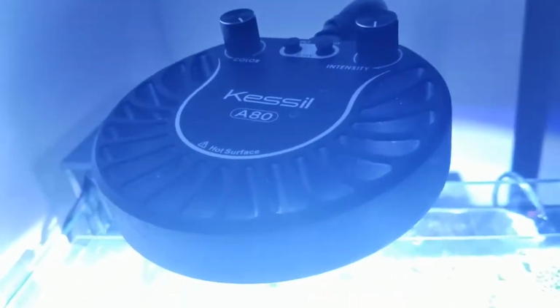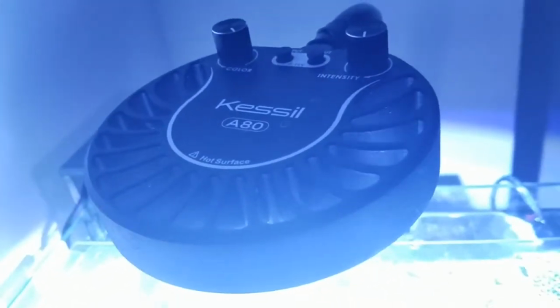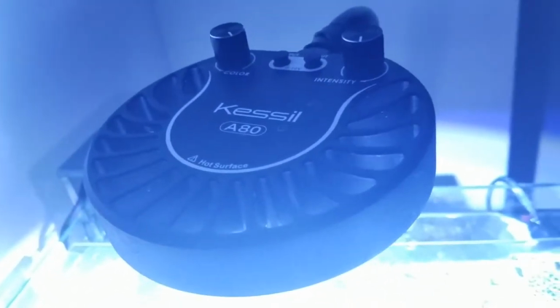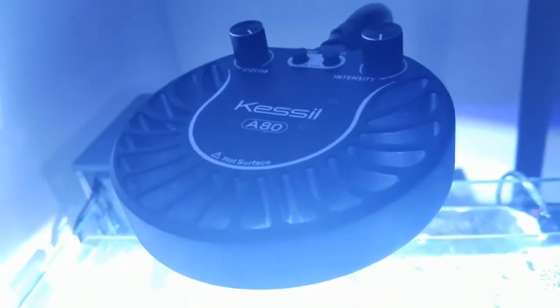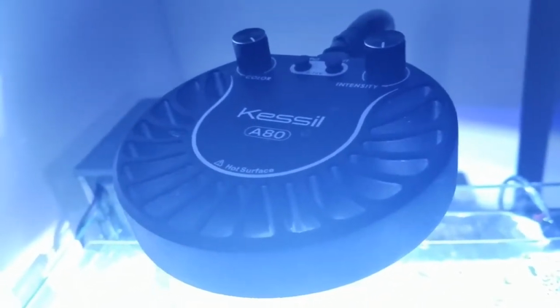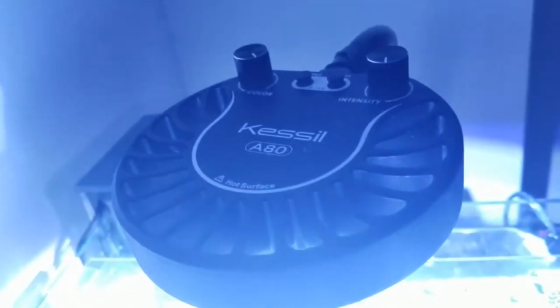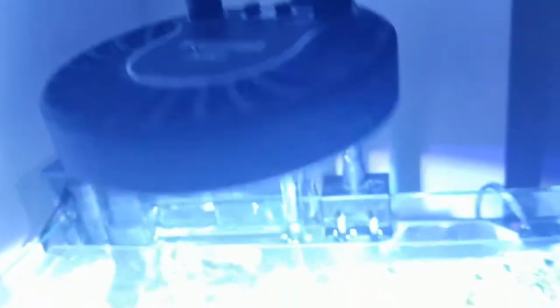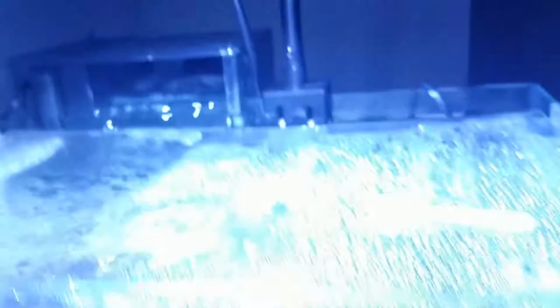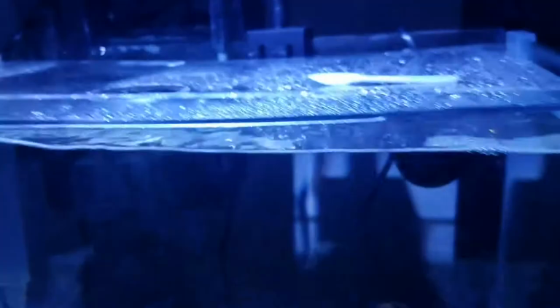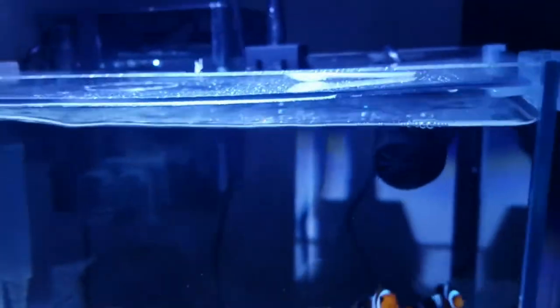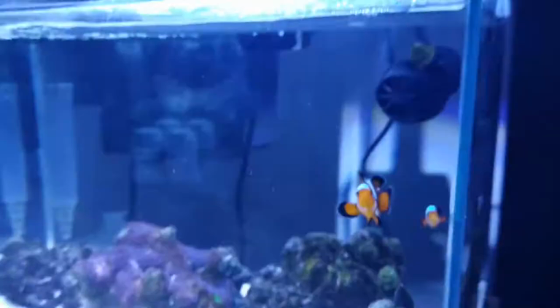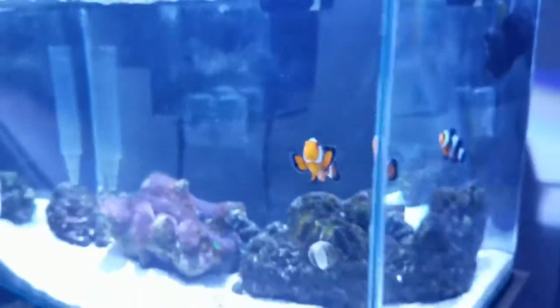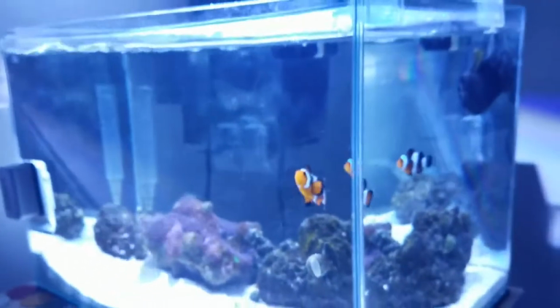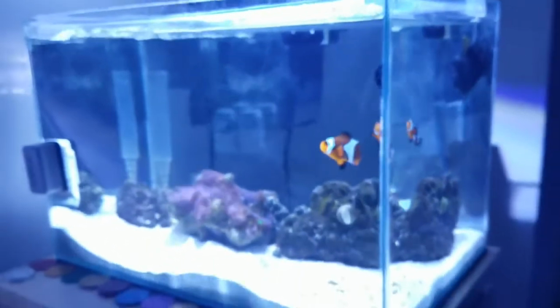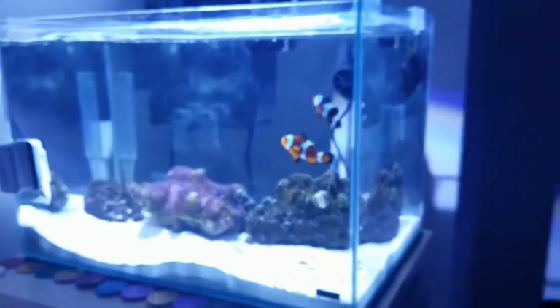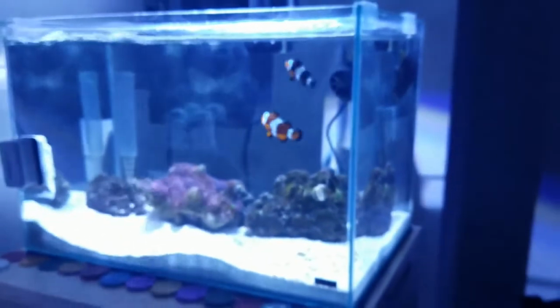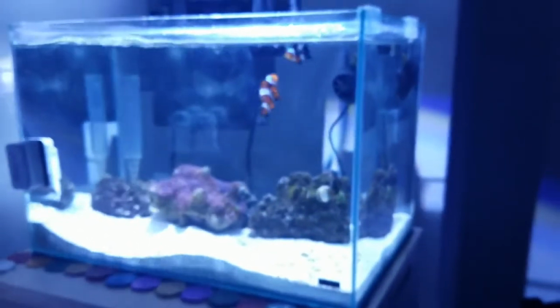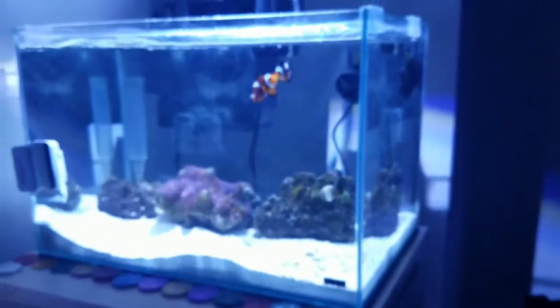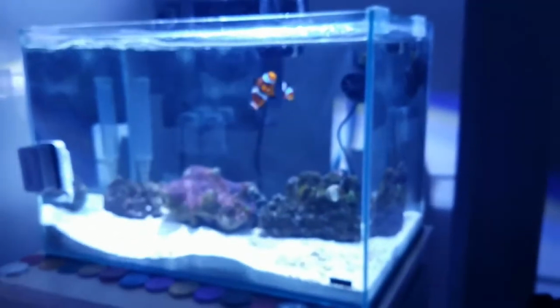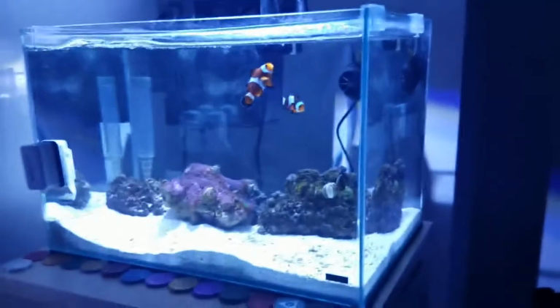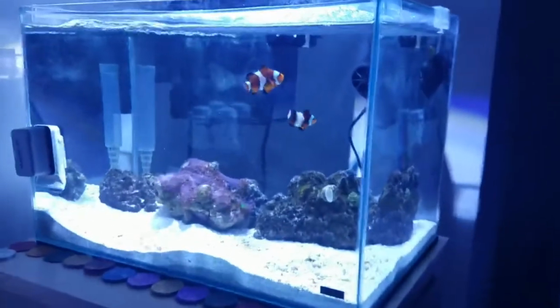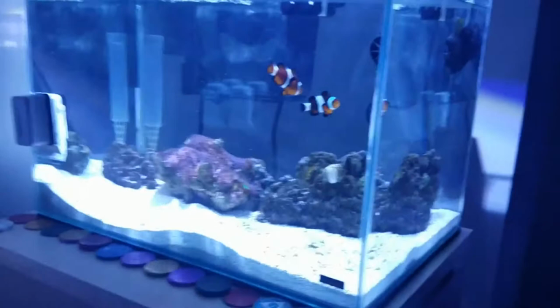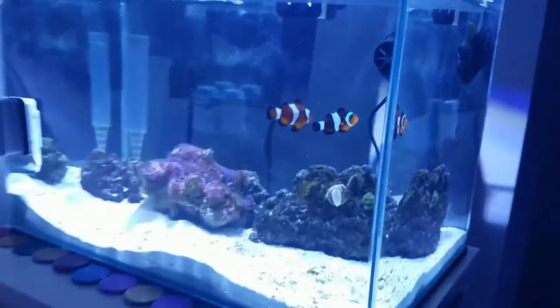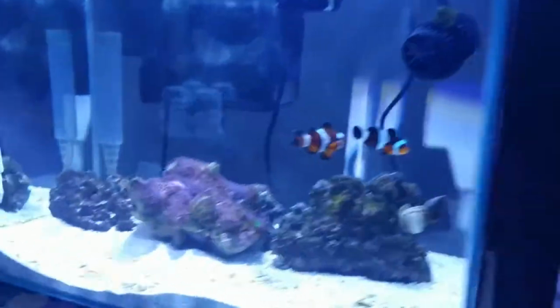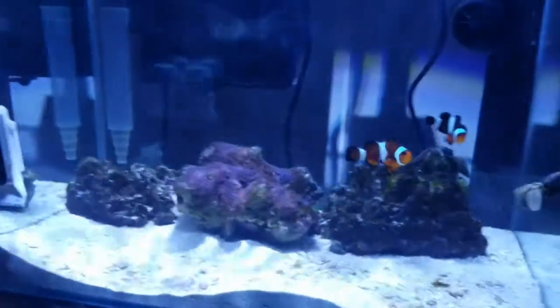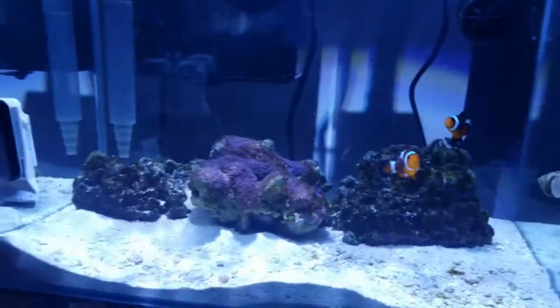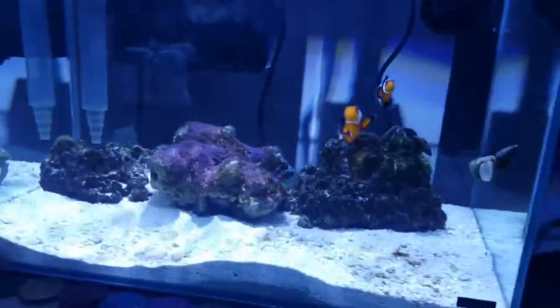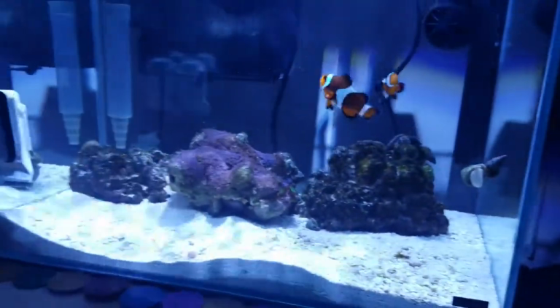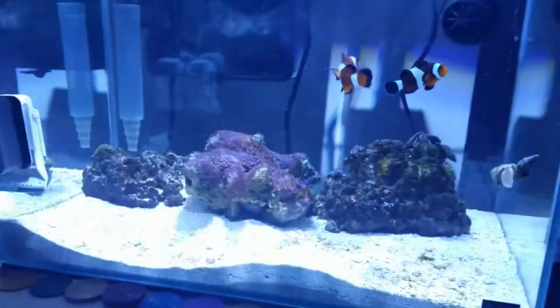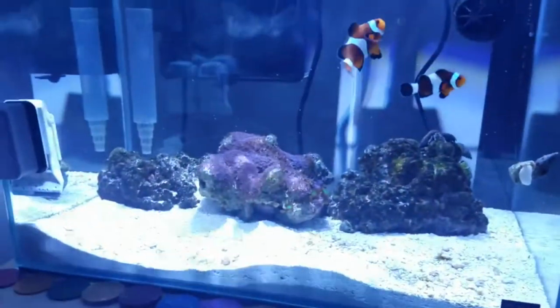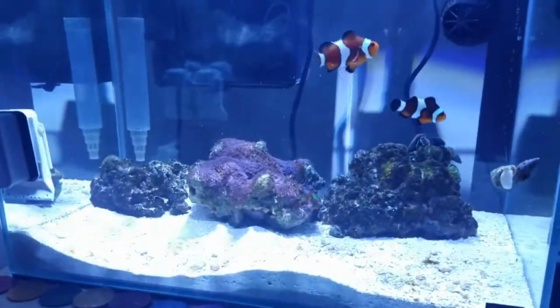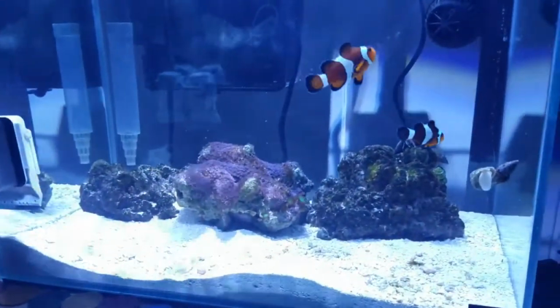Project Natural is still lit by the Kessil A80 — beautiful light, love it. And as soon as you walk into my bedroom it's the first thing you see. It's awesome. I moved around the rocks a little bit.